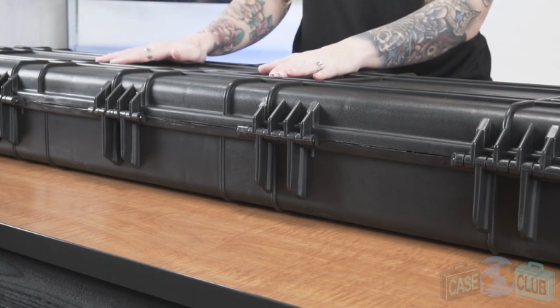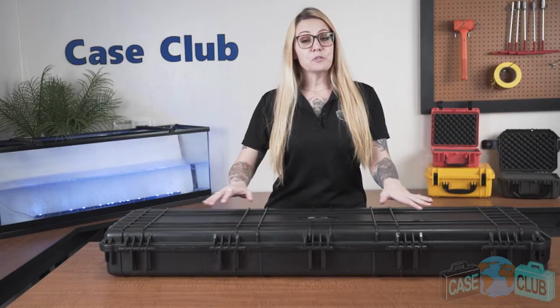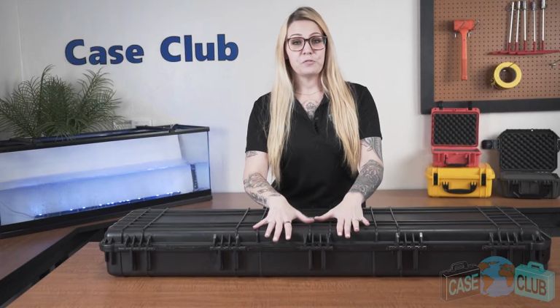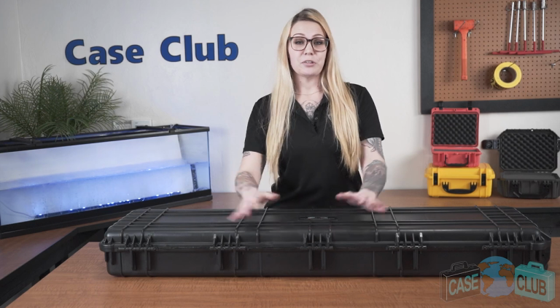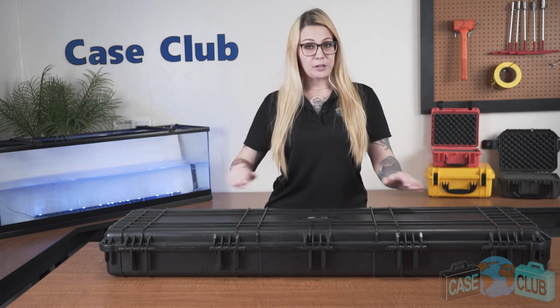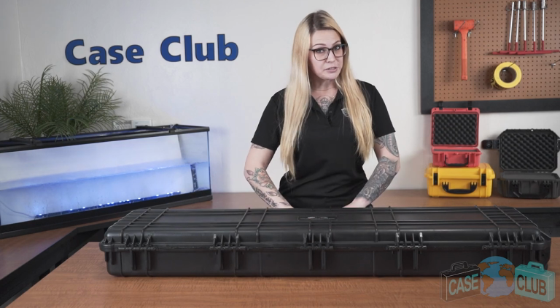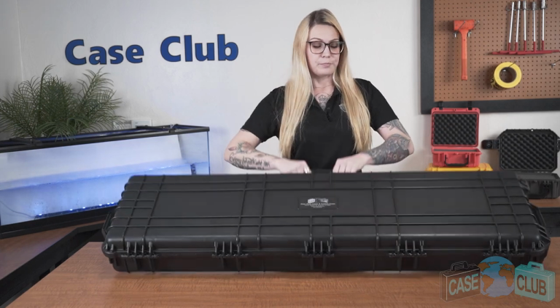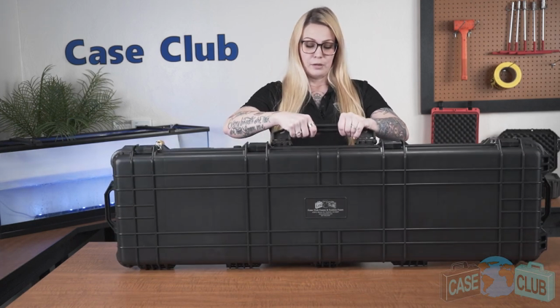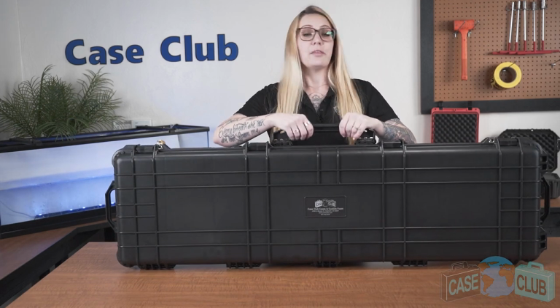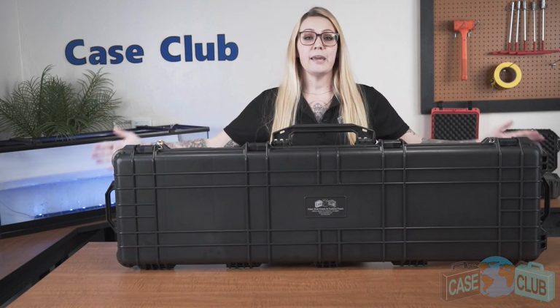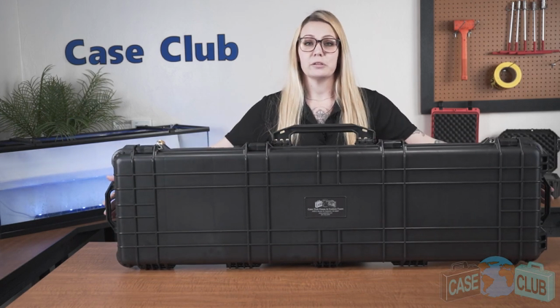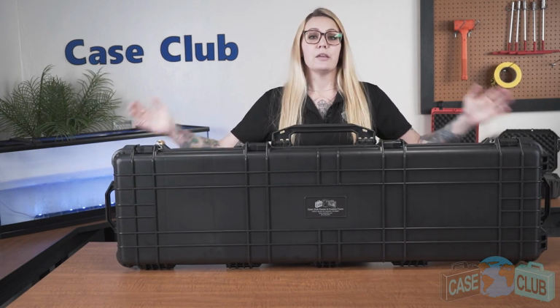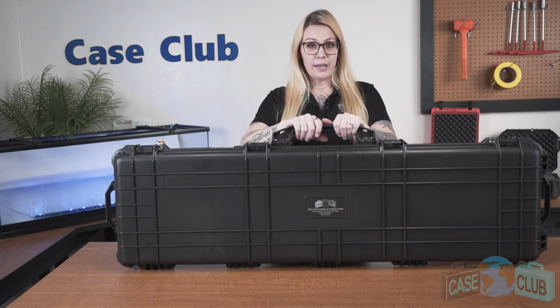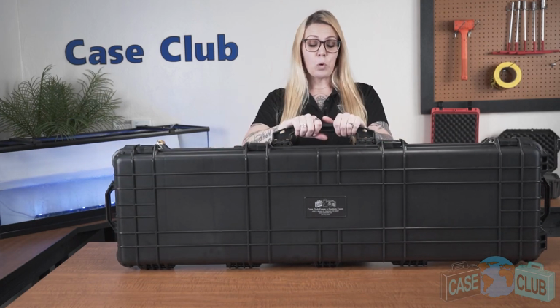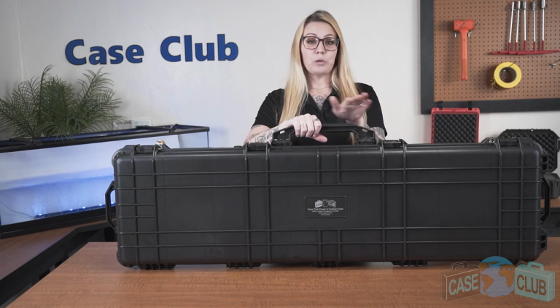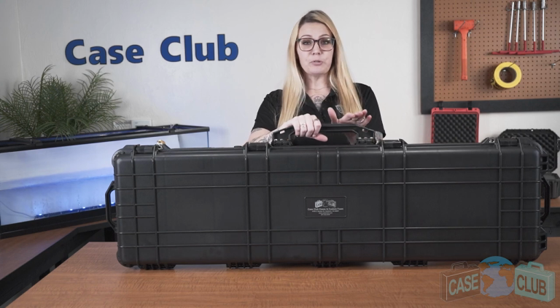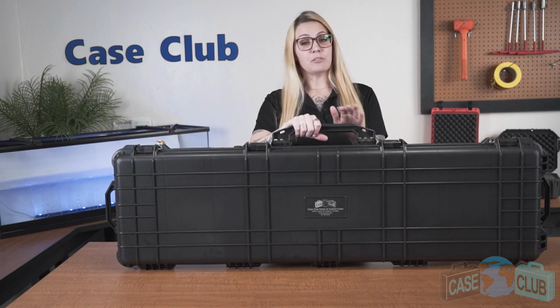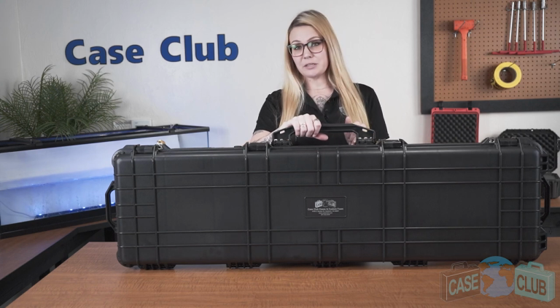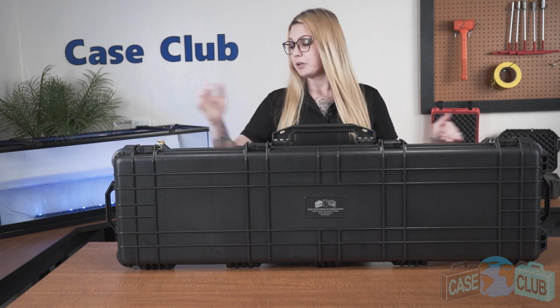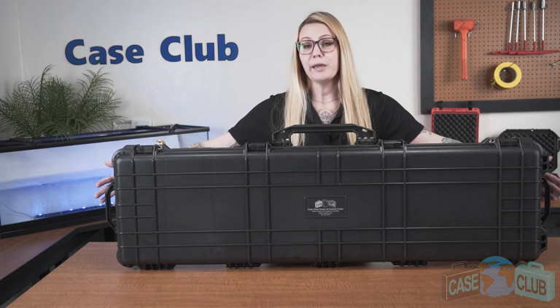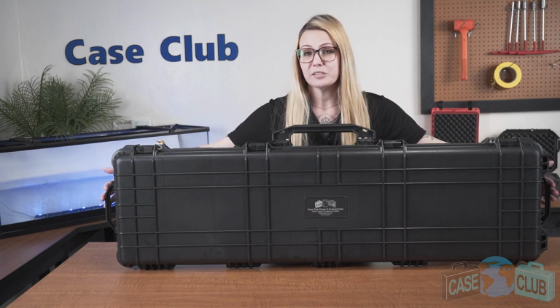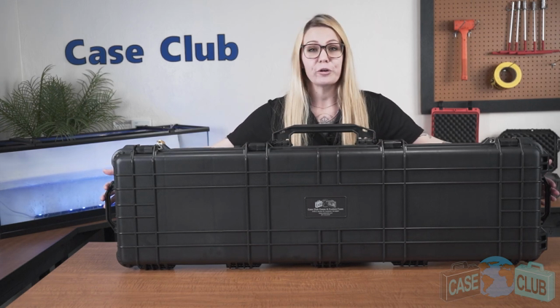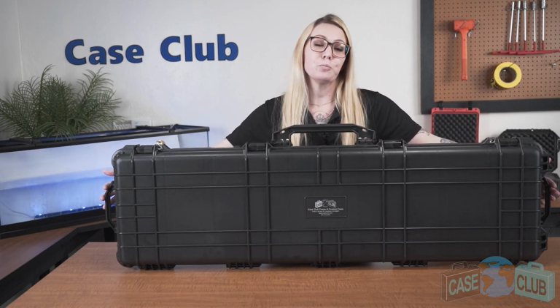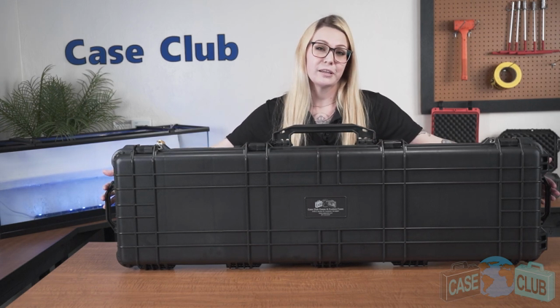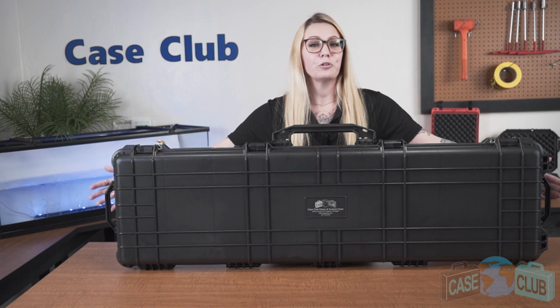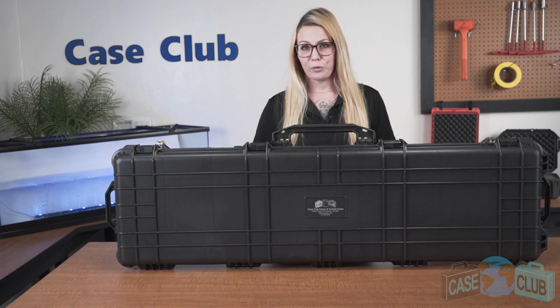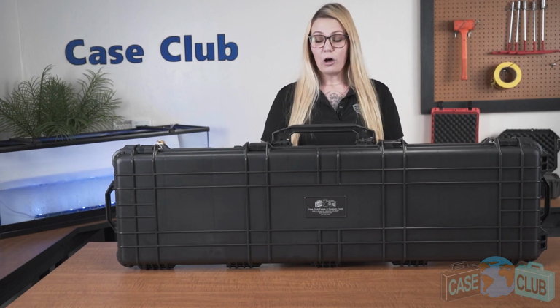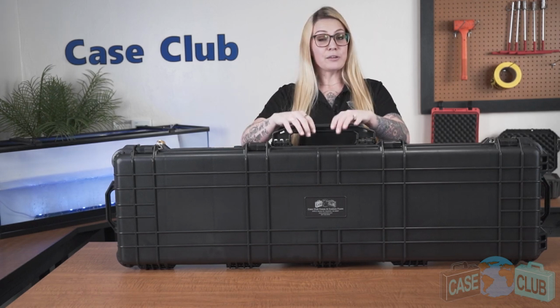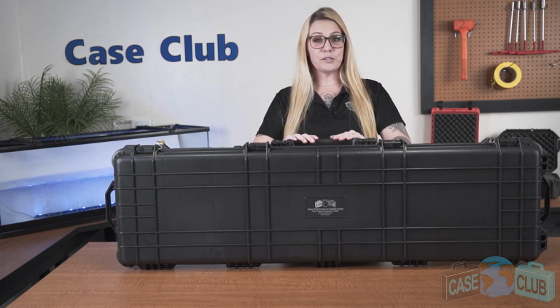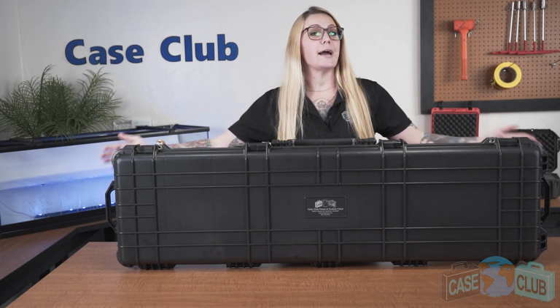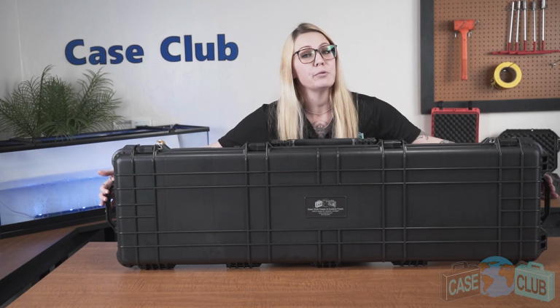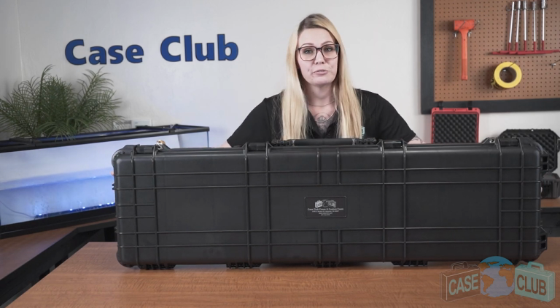The case also features feet so that it can stand upright on its own and three handles. The front handle is wide to allow for grip adjustment if the load is uncentered, and the two handles on the side are great for a two-person lift after a long day at the range. All three handles fold down to stay out of the way when not in use.